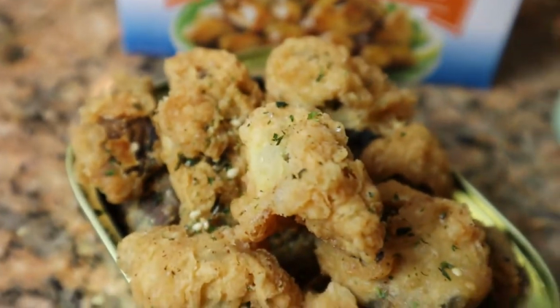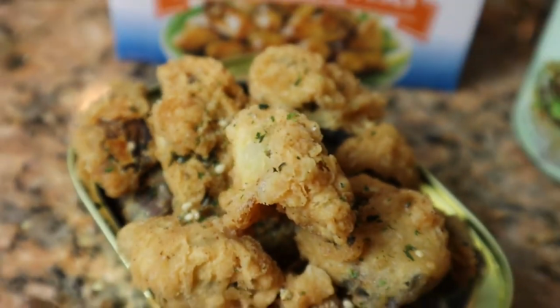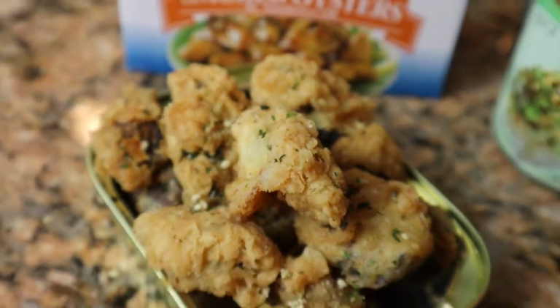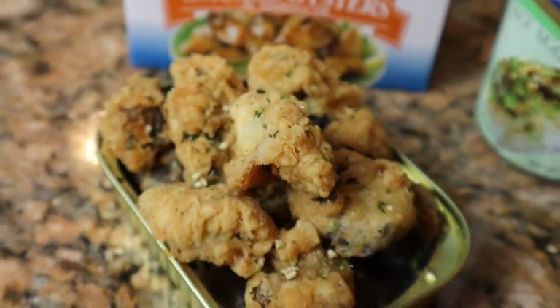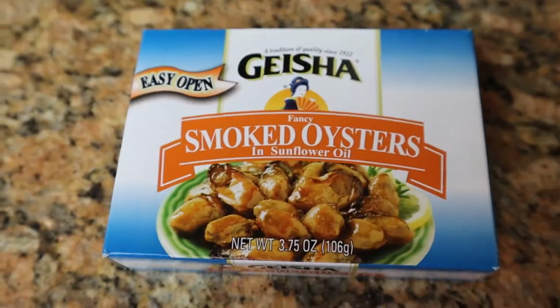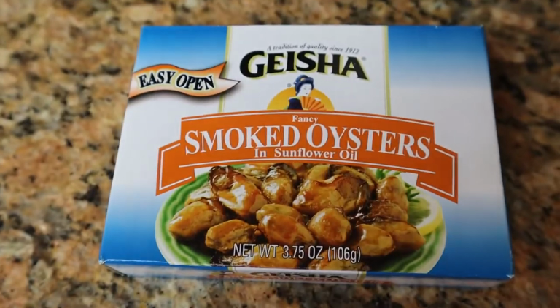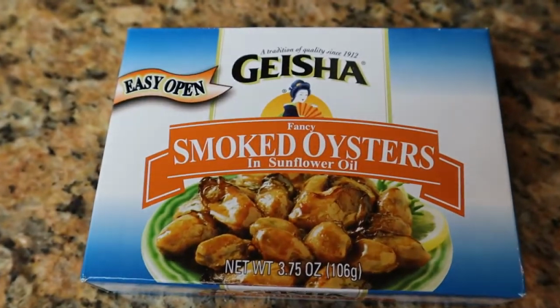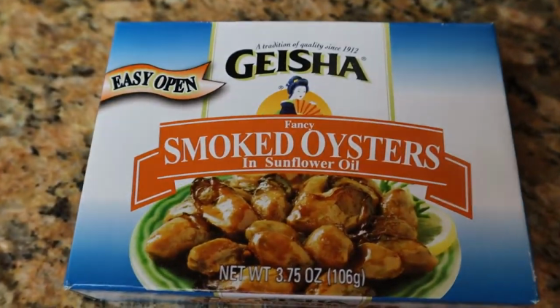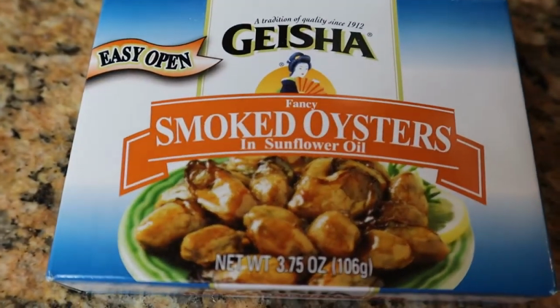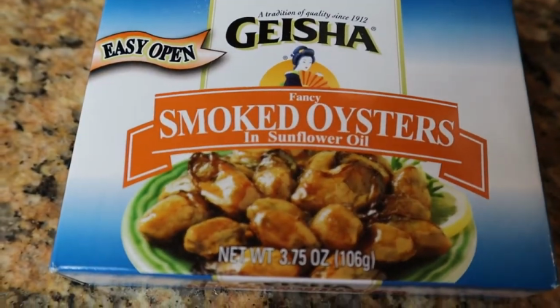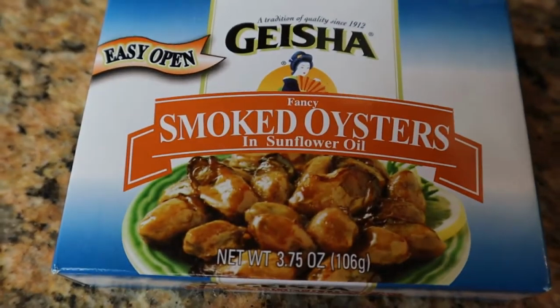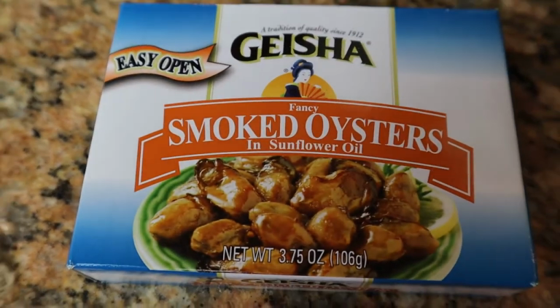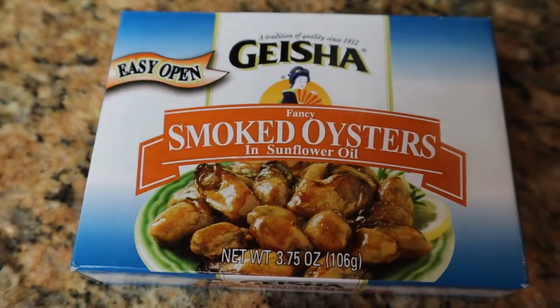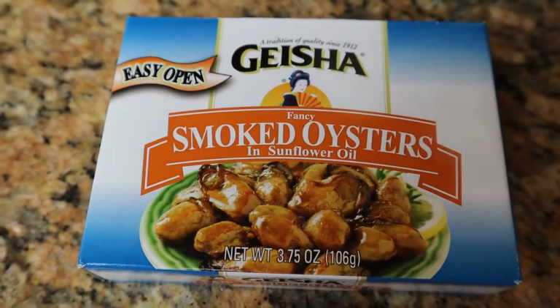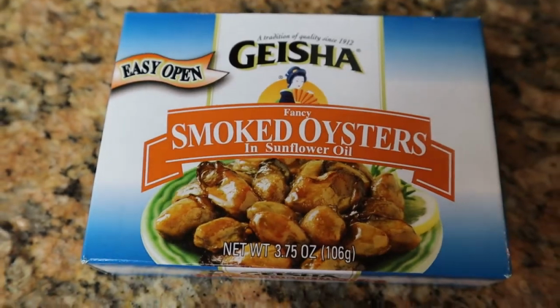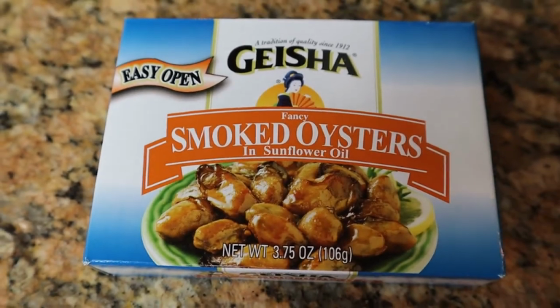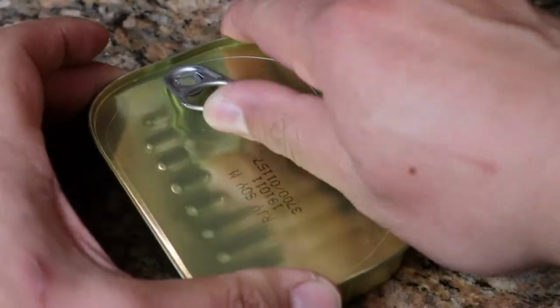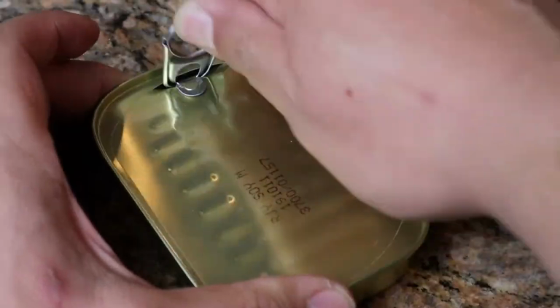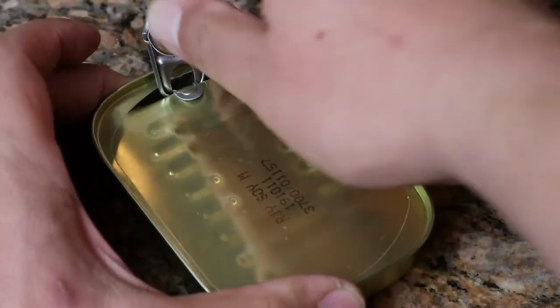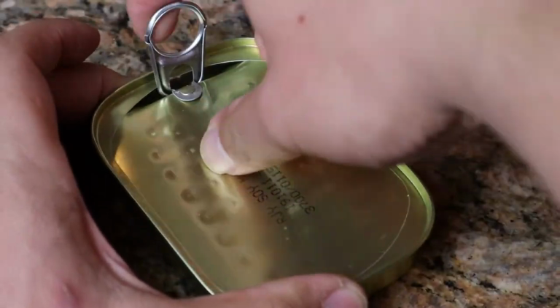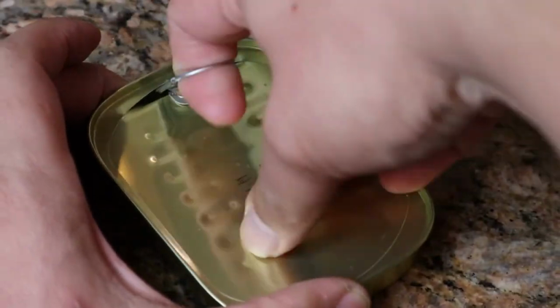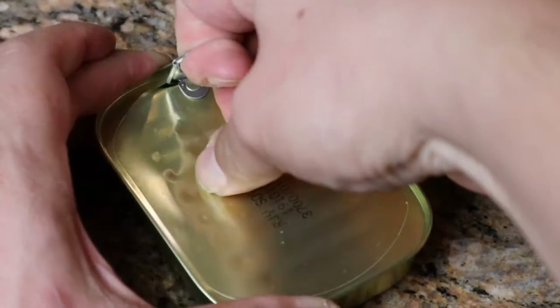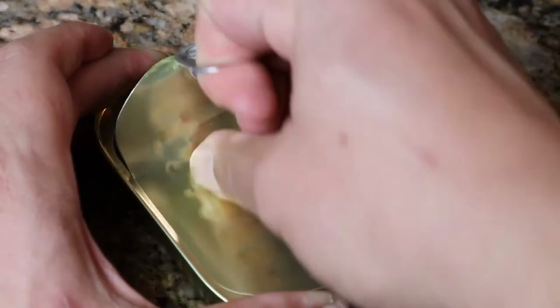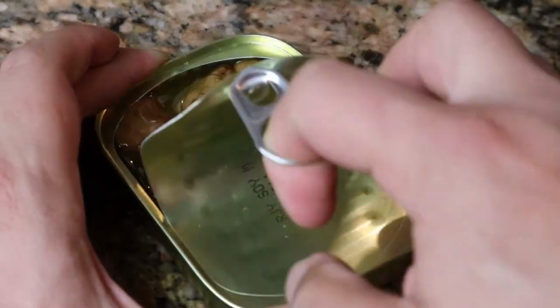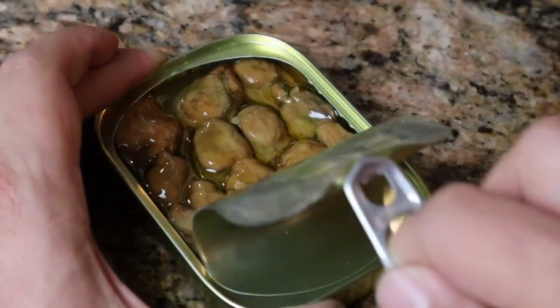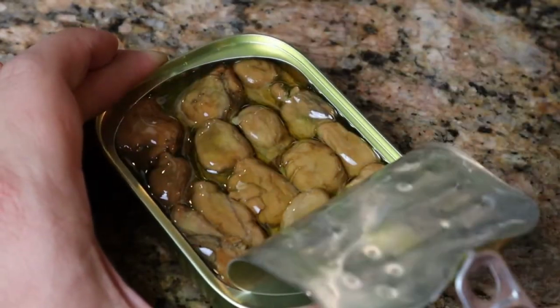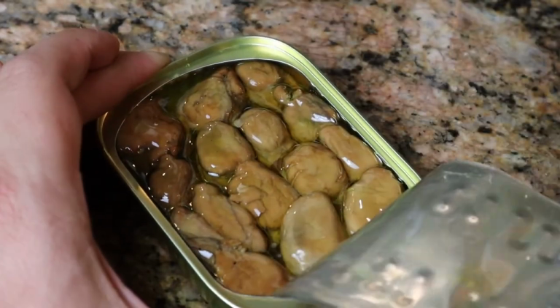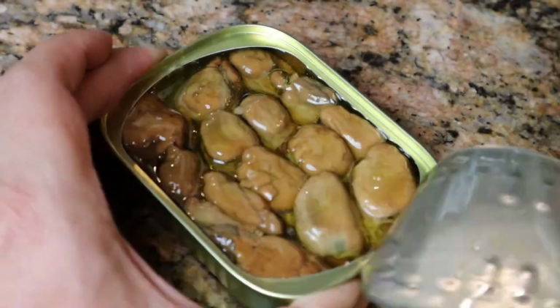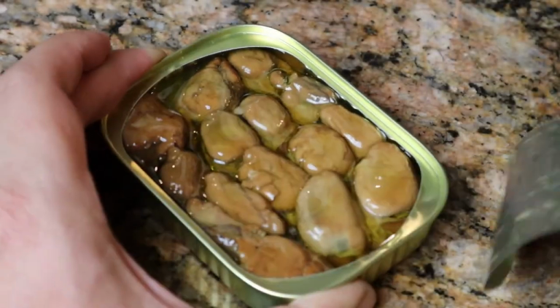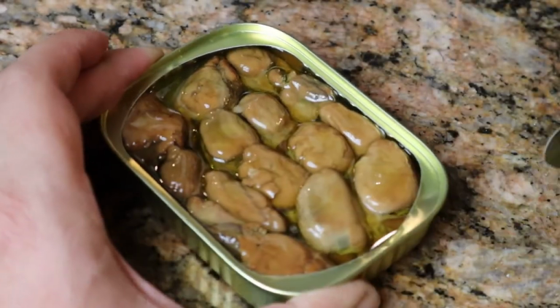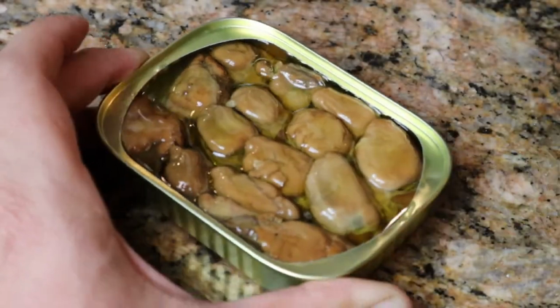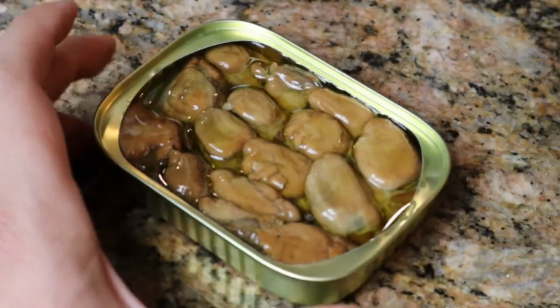Alright, so what we got right here is some nice fancy smoked oysters. Nice little premium brand. All the taste of oysters without the cost. How can you go wrong?